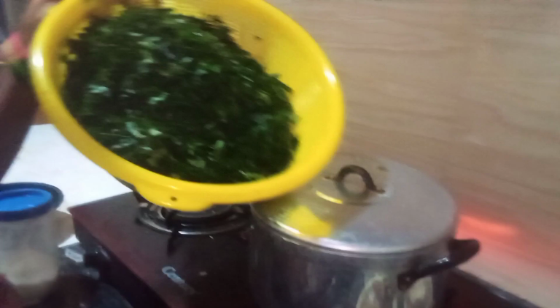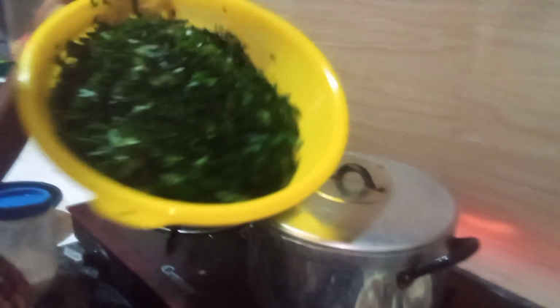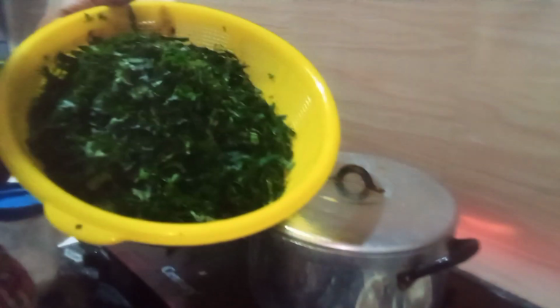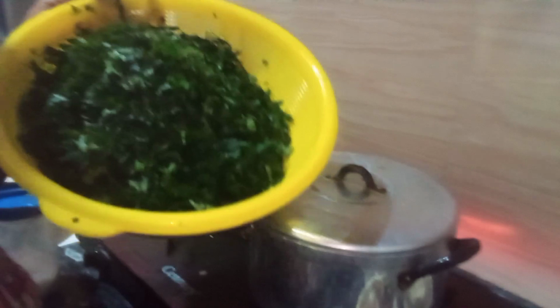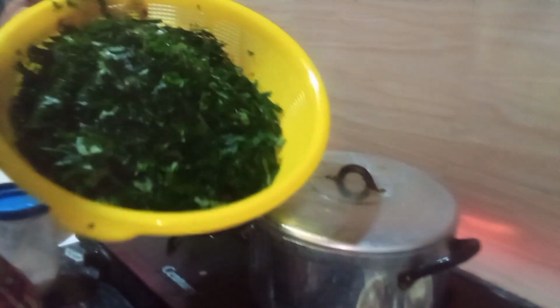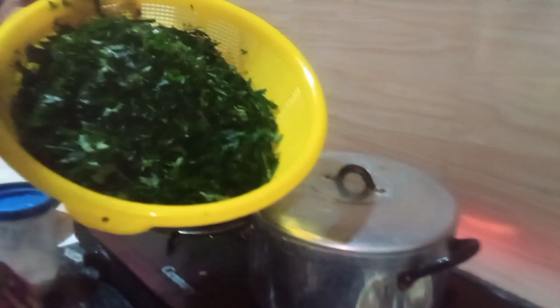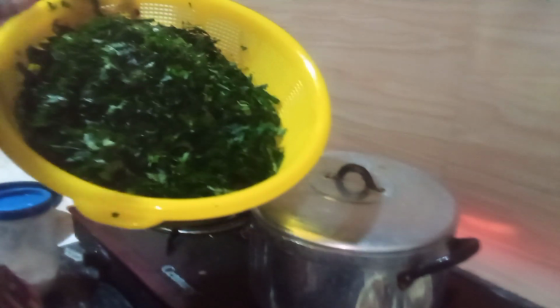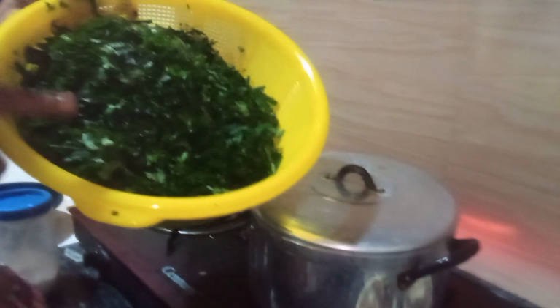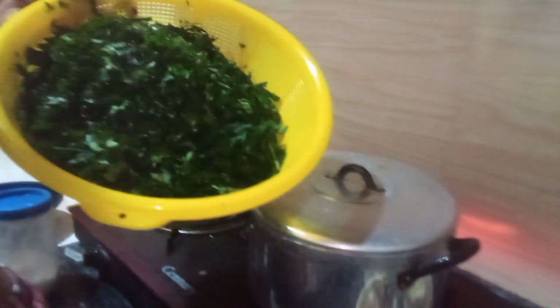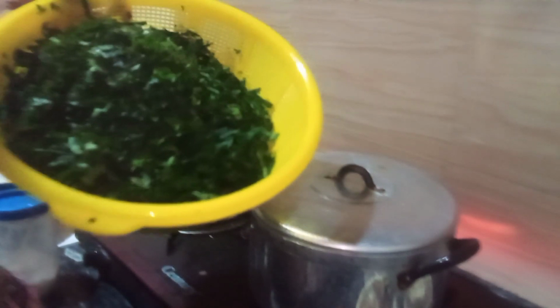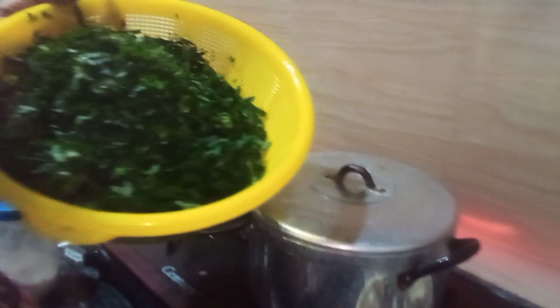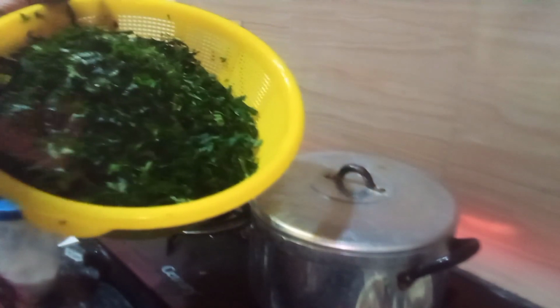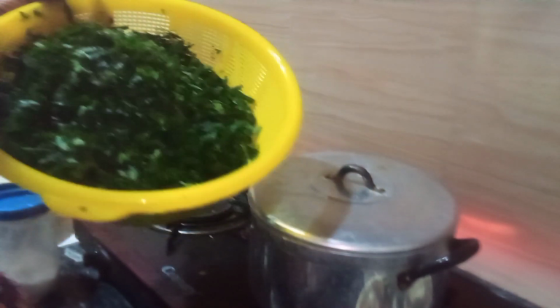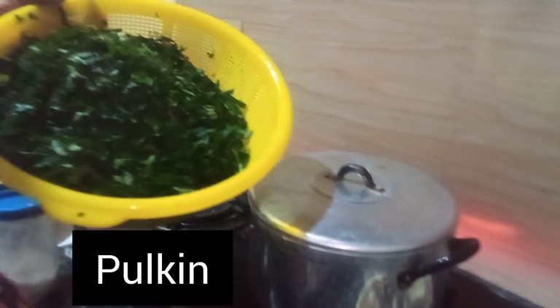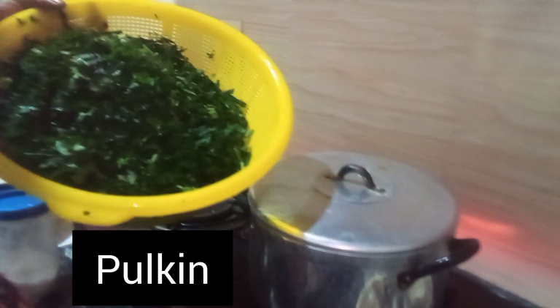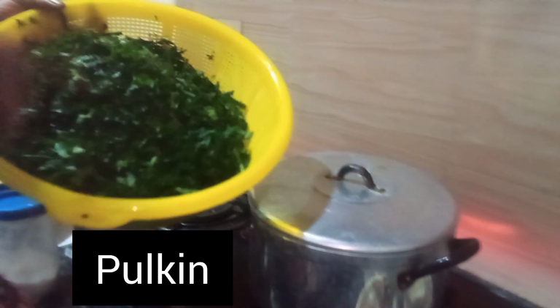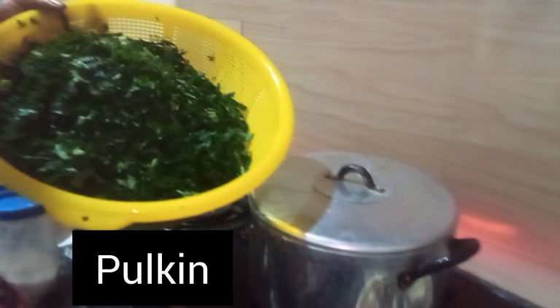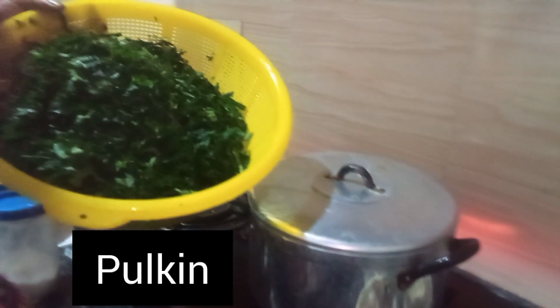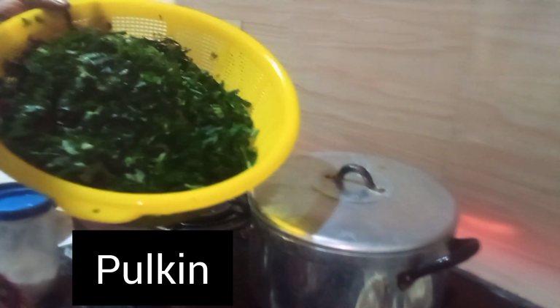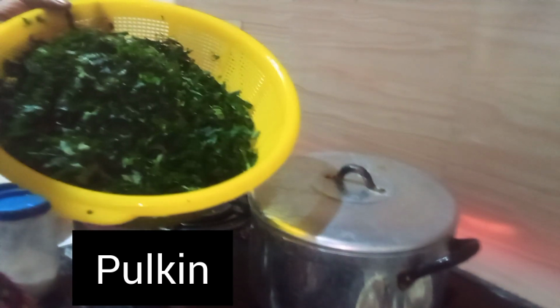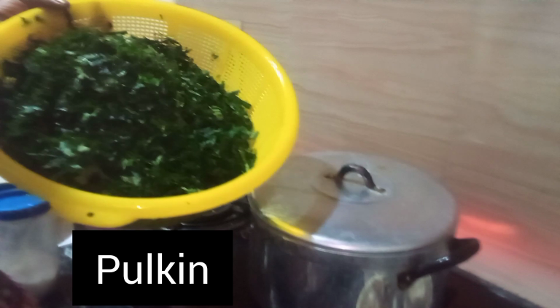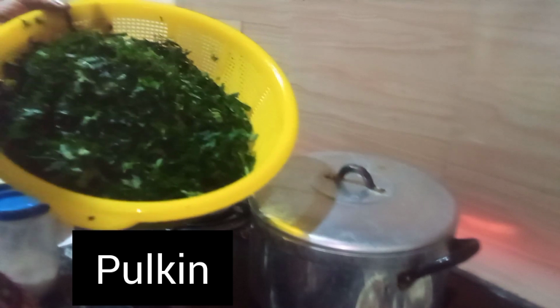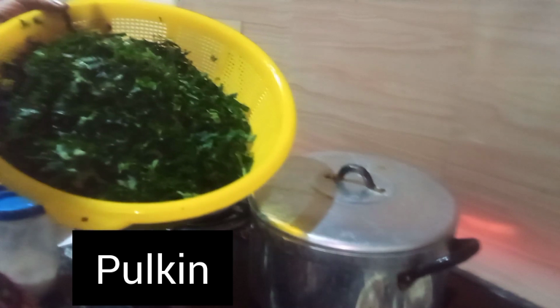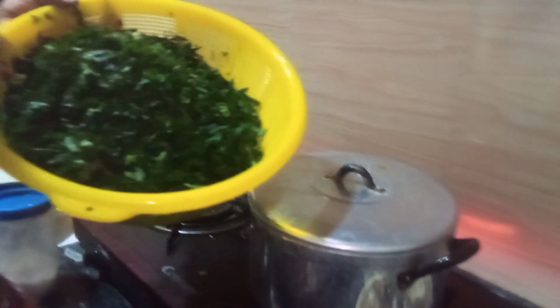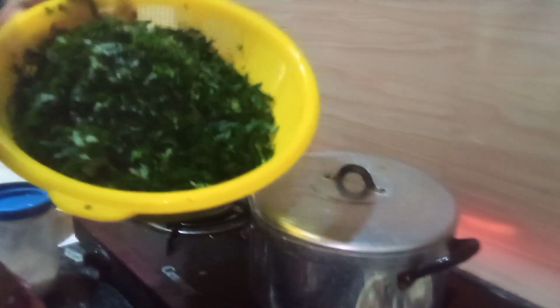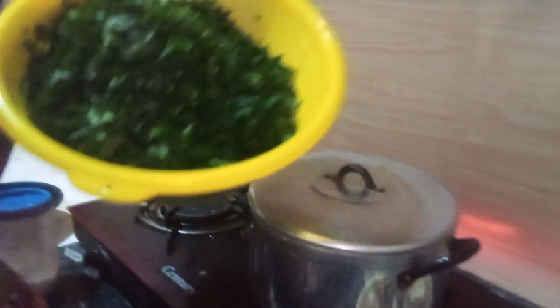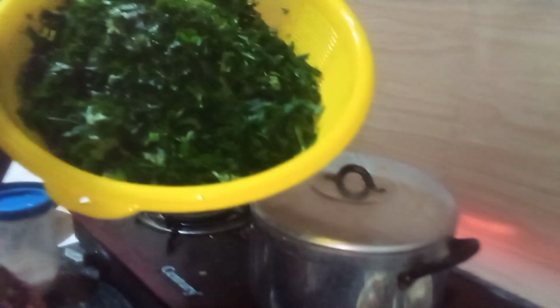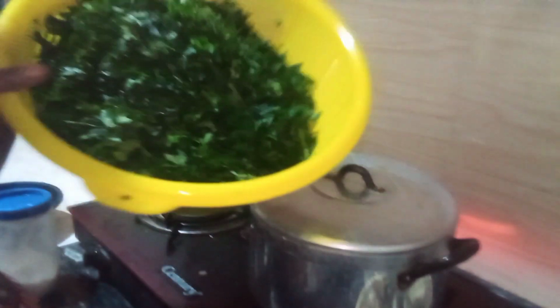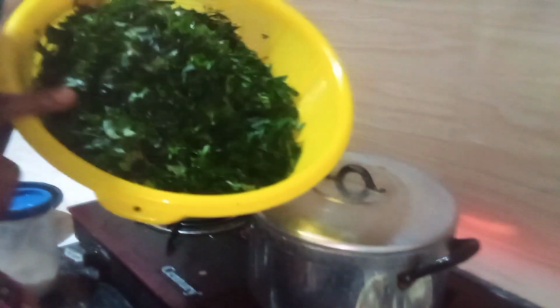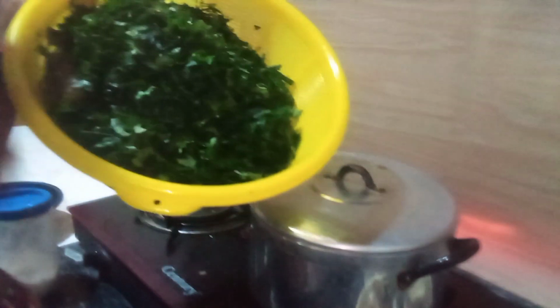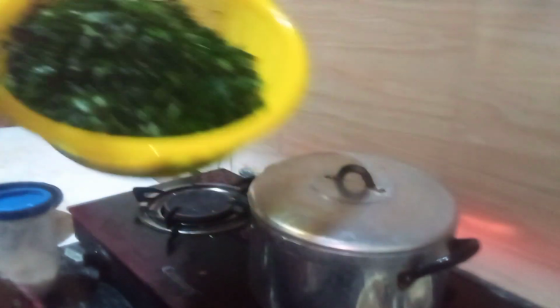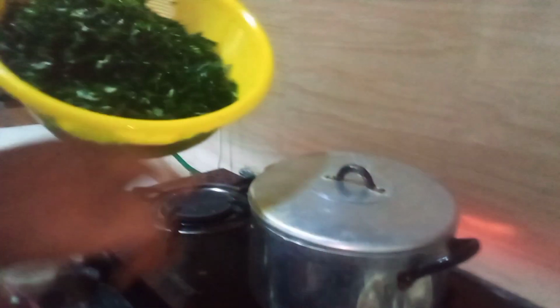This is ugoo leaf — pumpkin leaf. I'm going to be adding the pumpkin leaf right now.